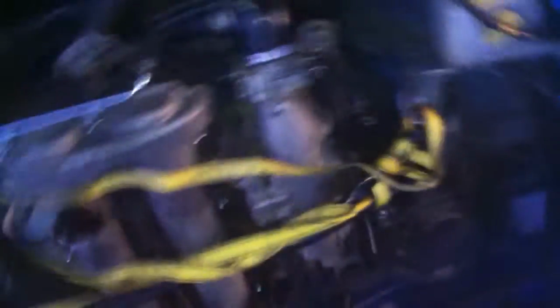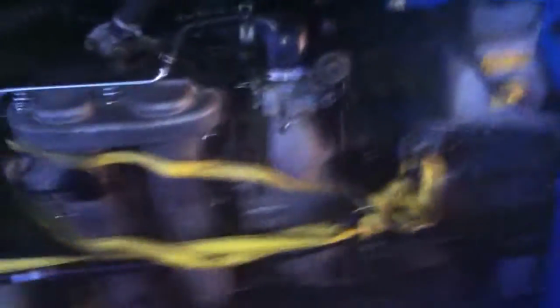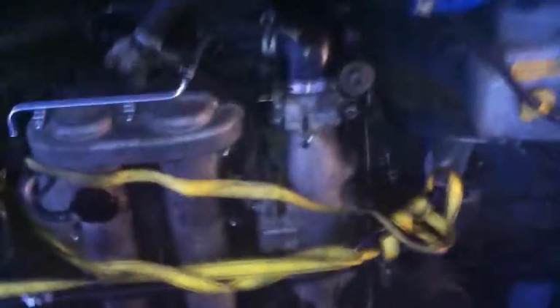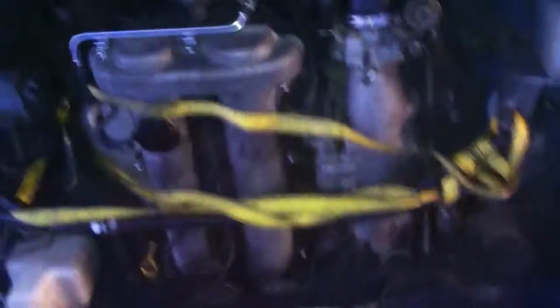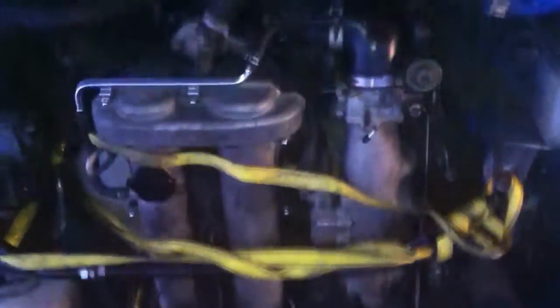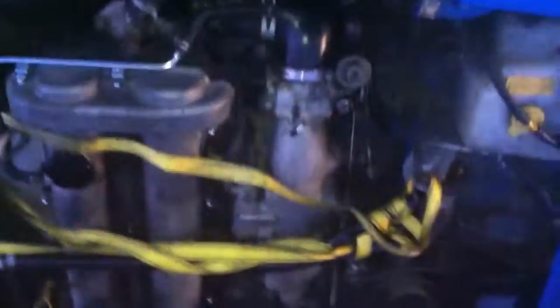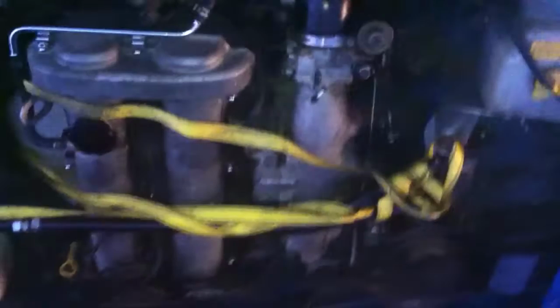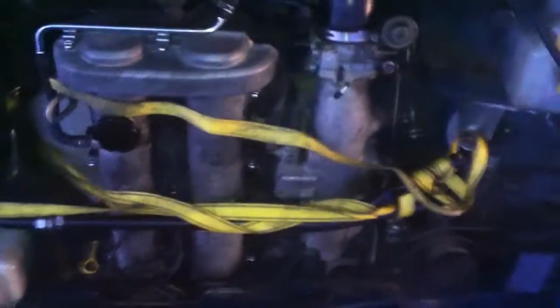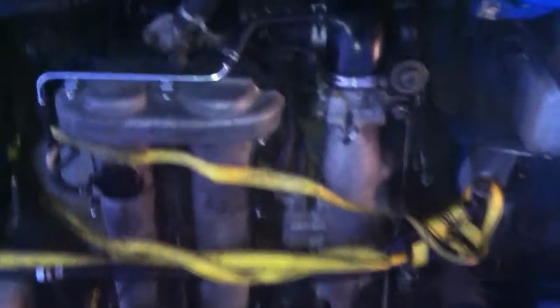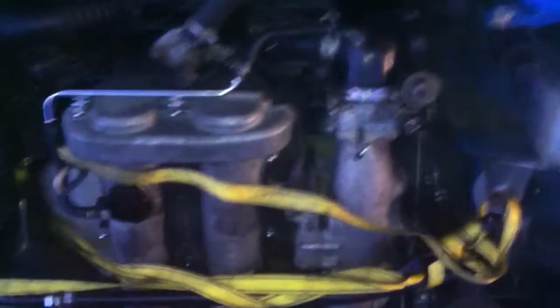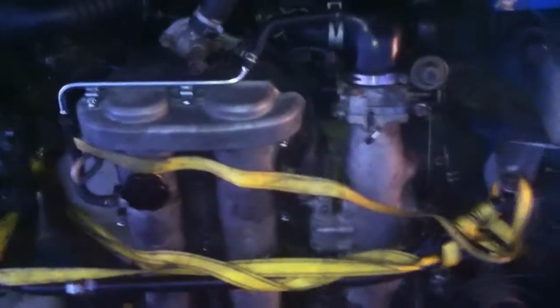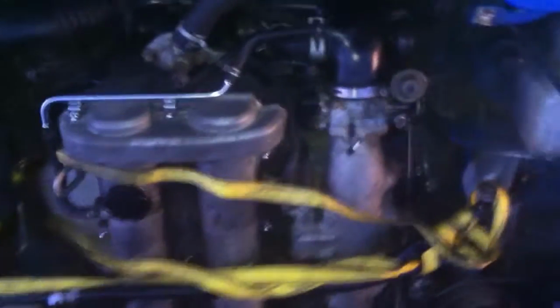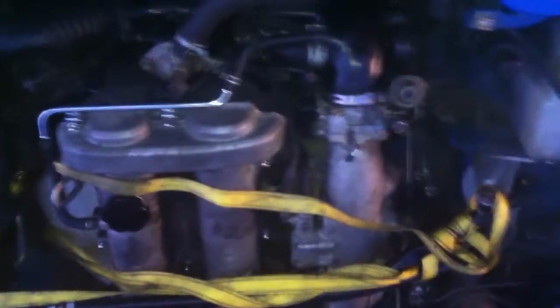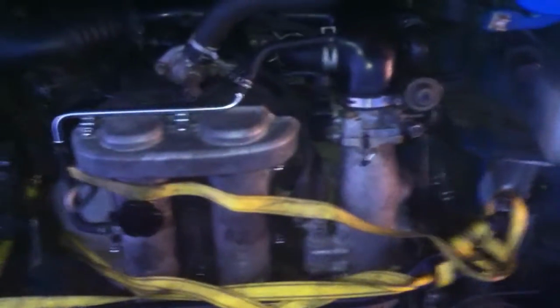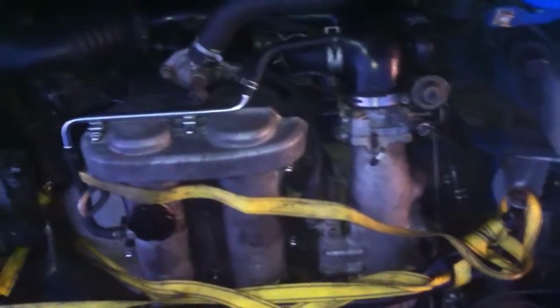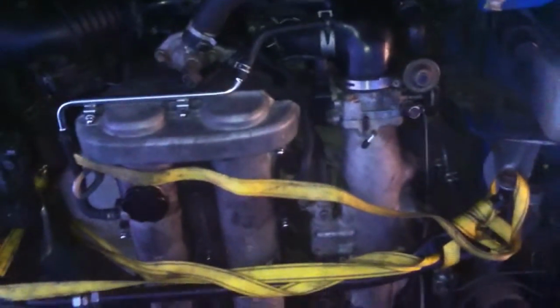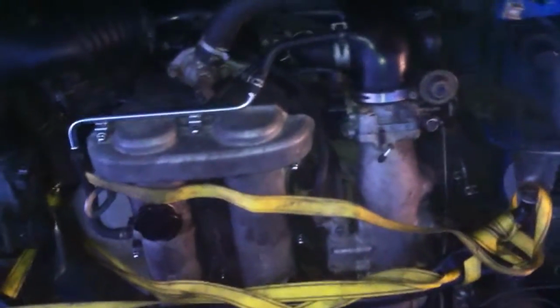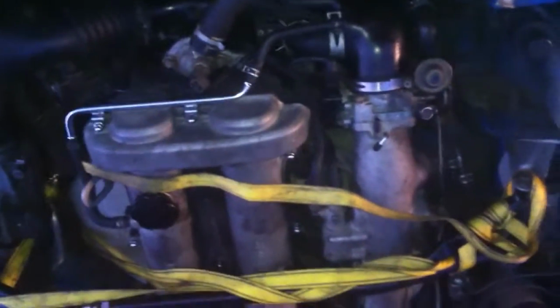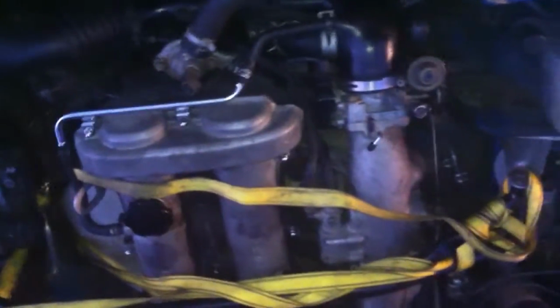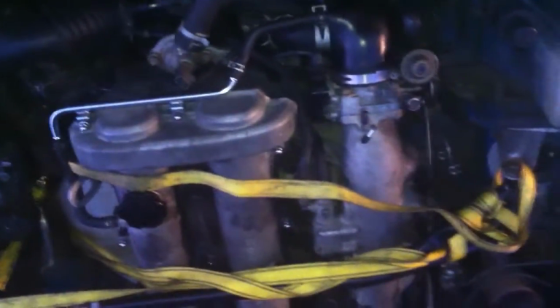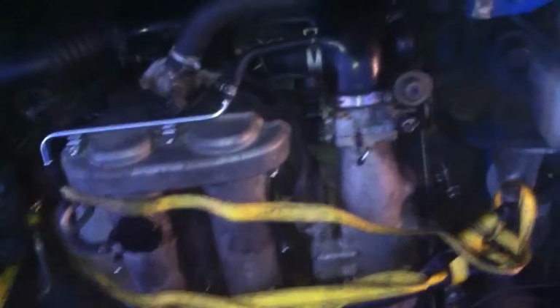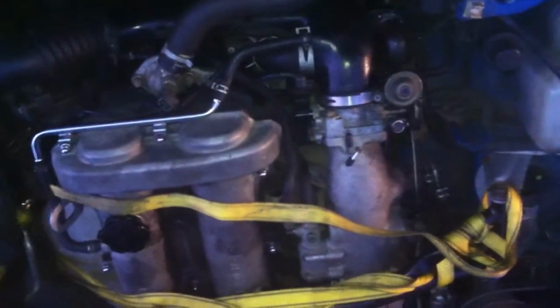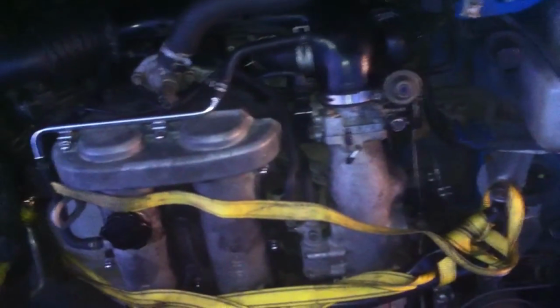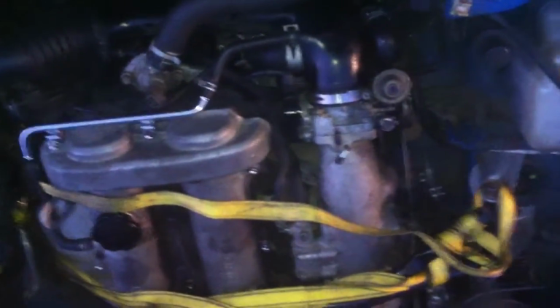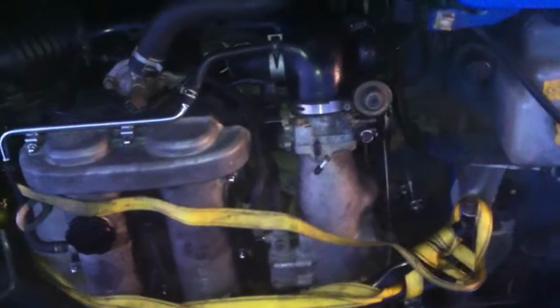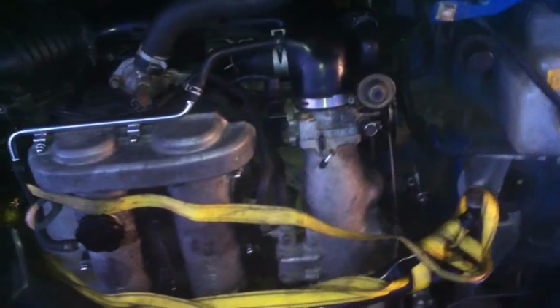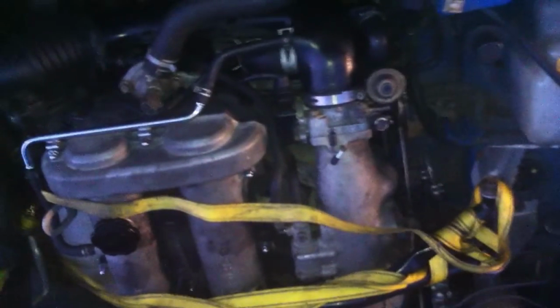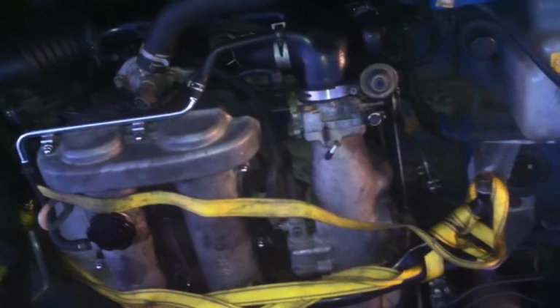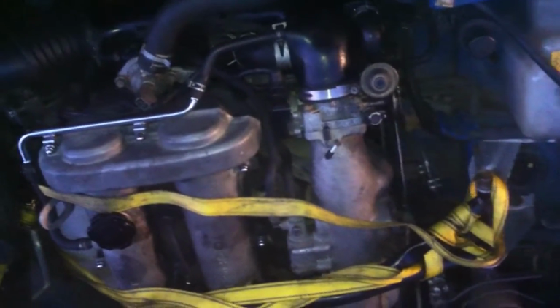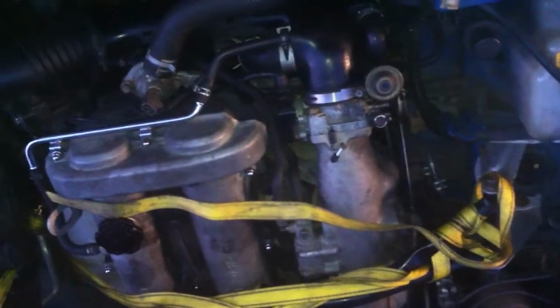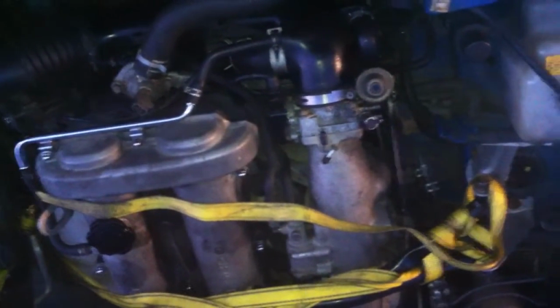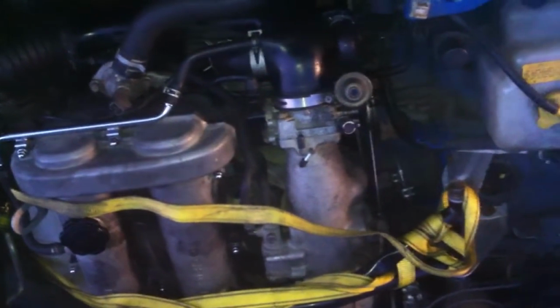Yeah, sweet as a nut I think. As I mentioned, it's just had a cam belt change. Hasn't long had oil, but I'll drain that out for the transit.